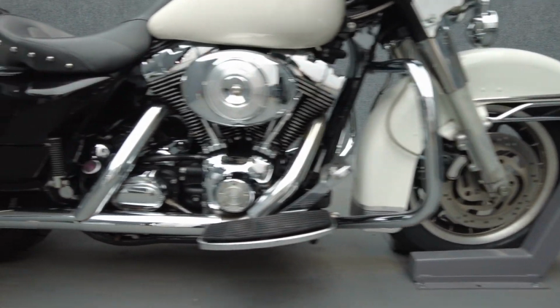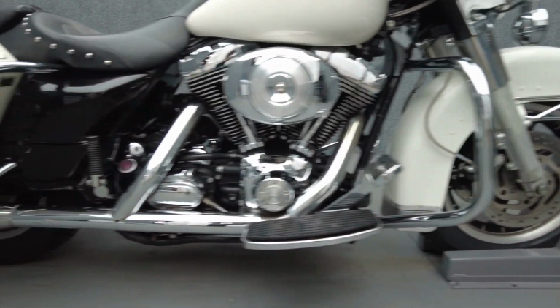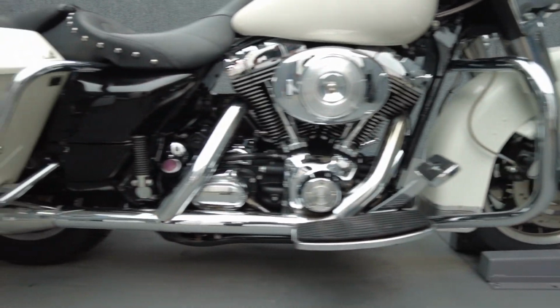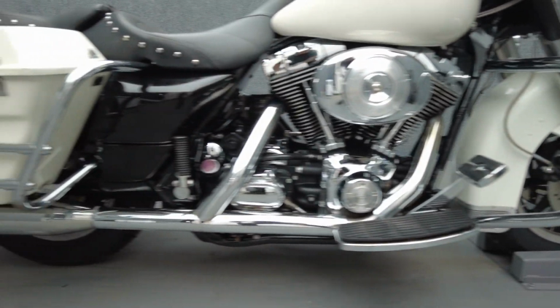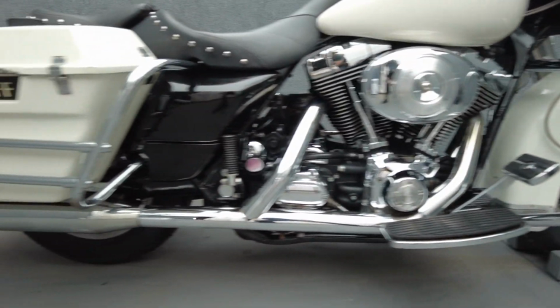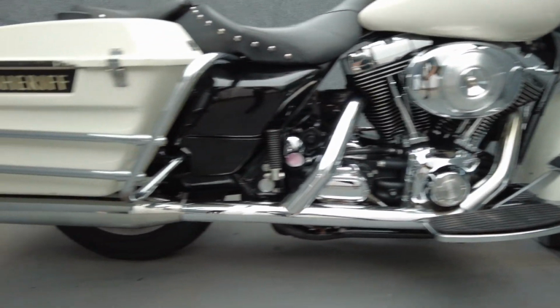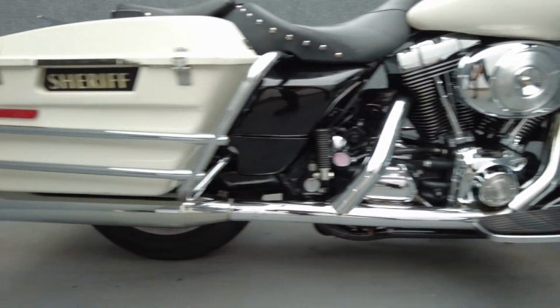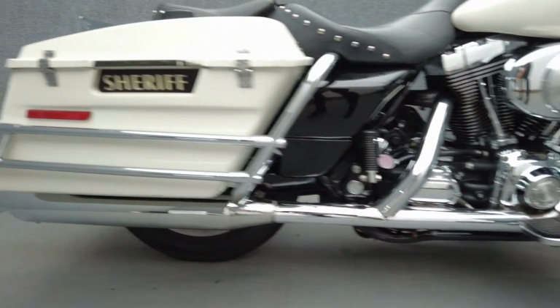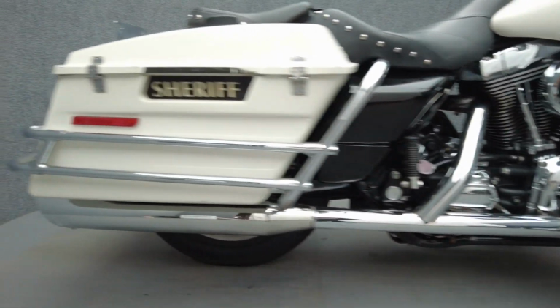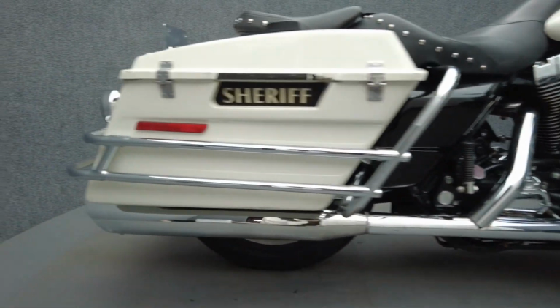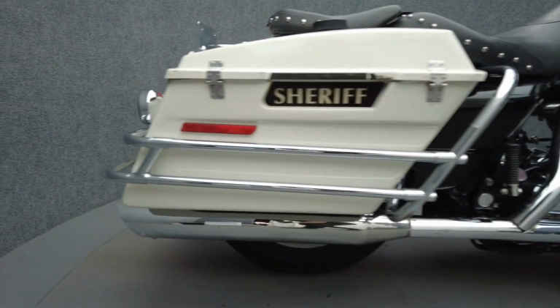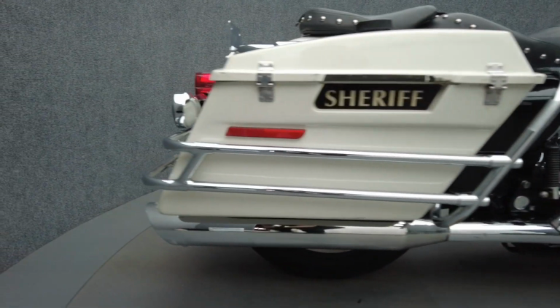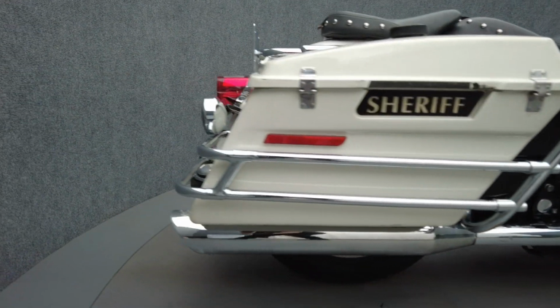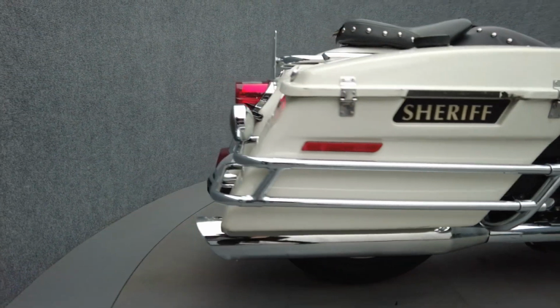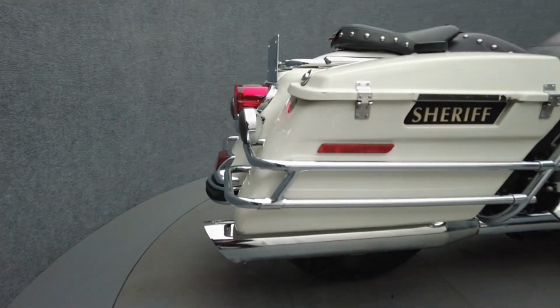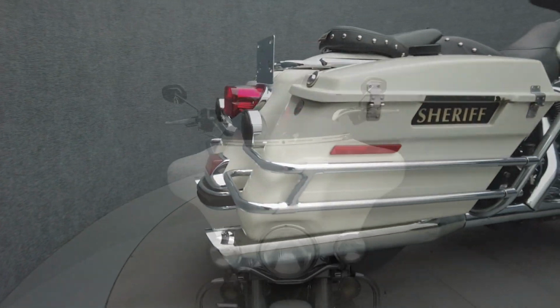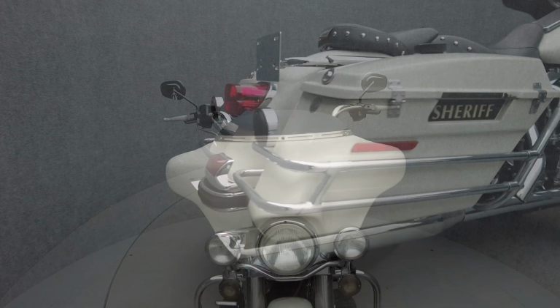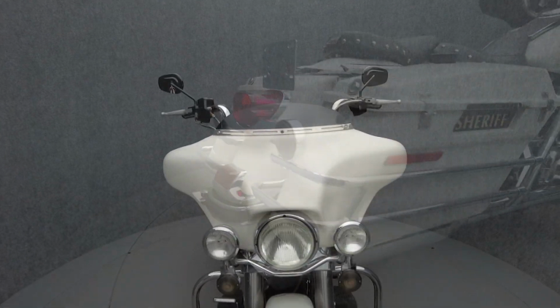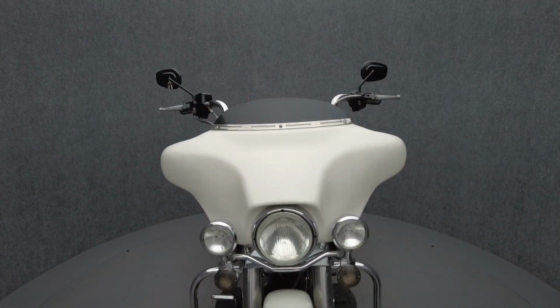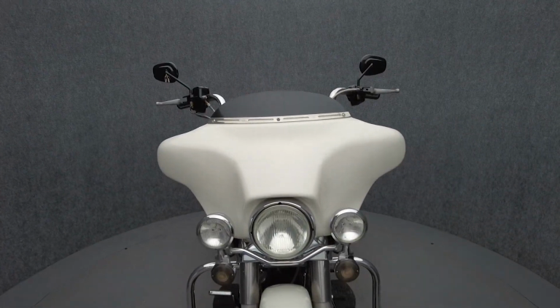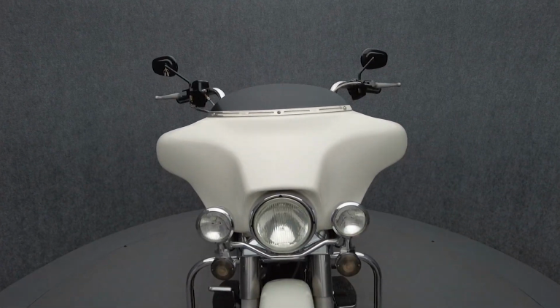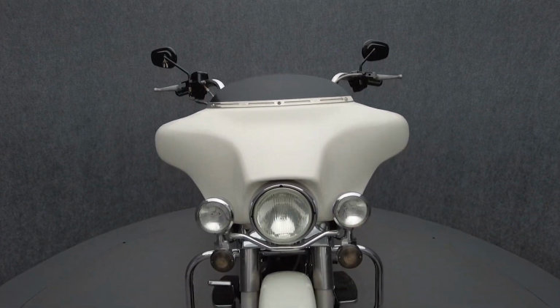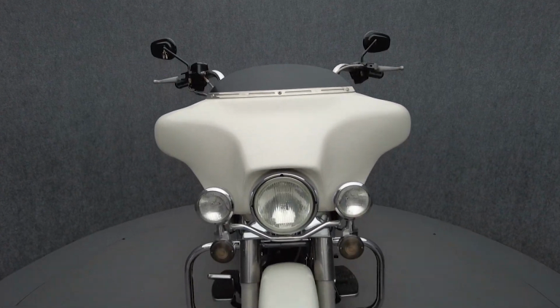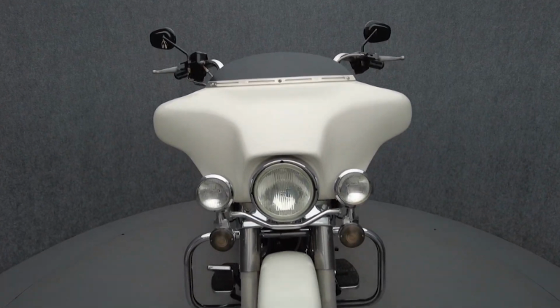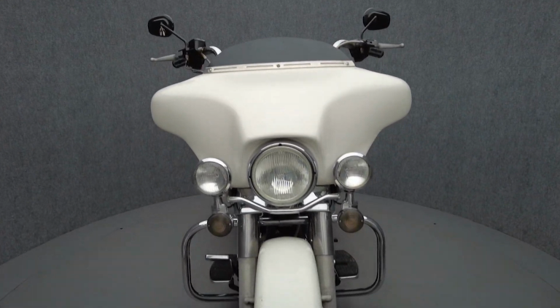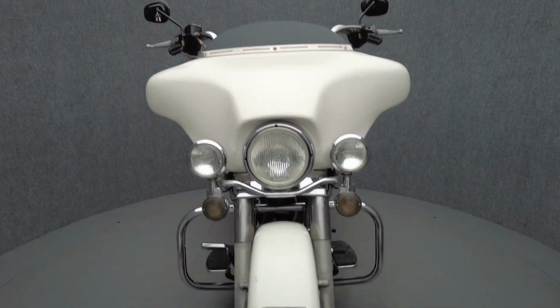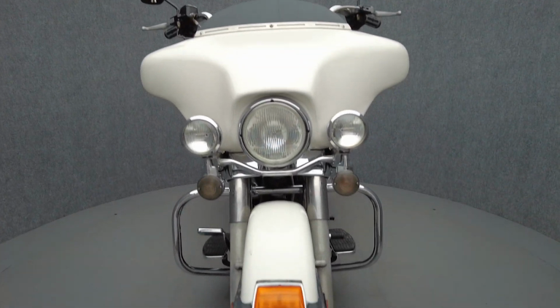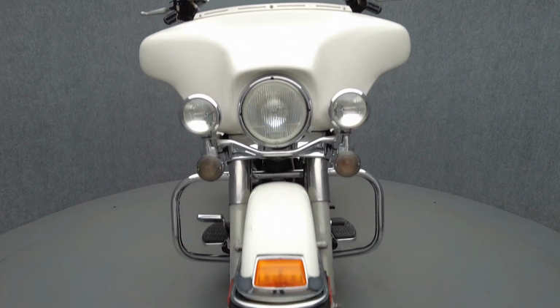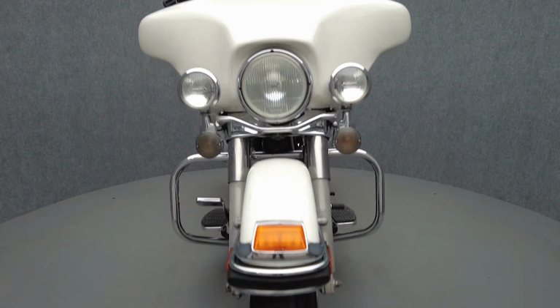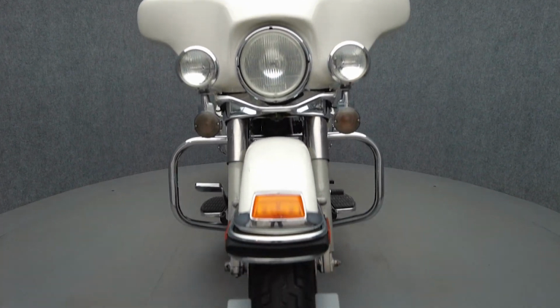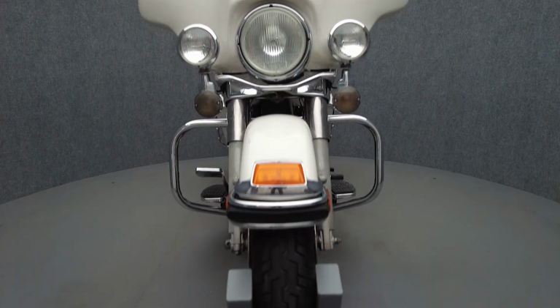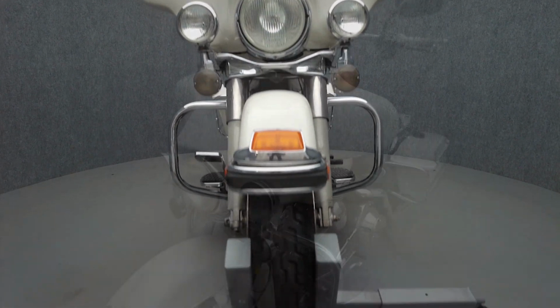With comfortable accommodations, spacious storage, and a large fork-mounted fairing, the Electroglide was built for the long haul, offering rider and passenger comfort.